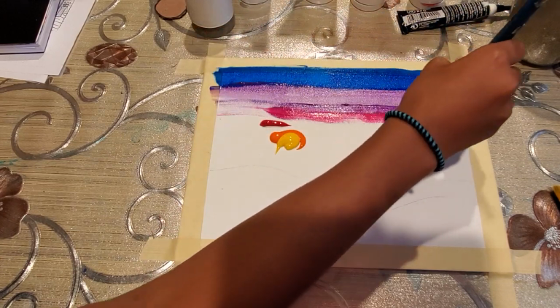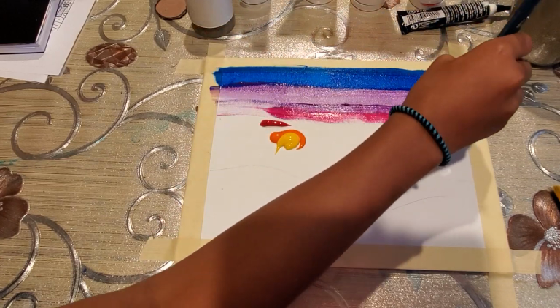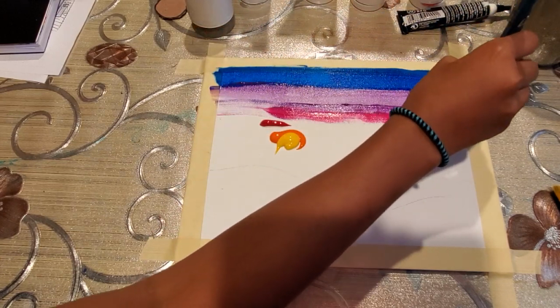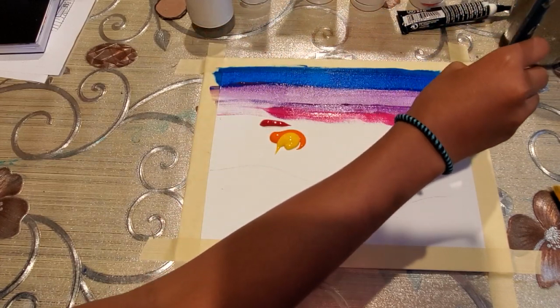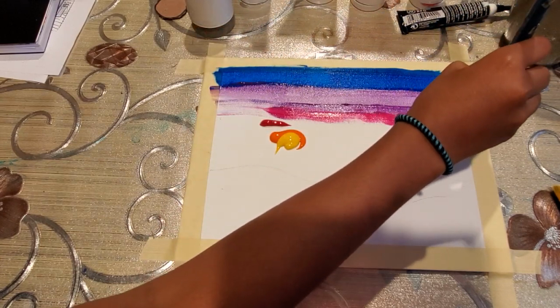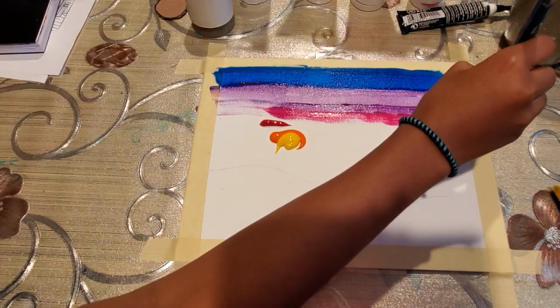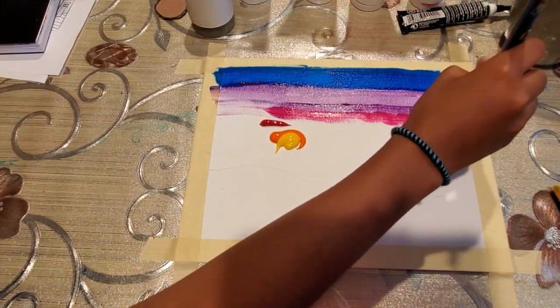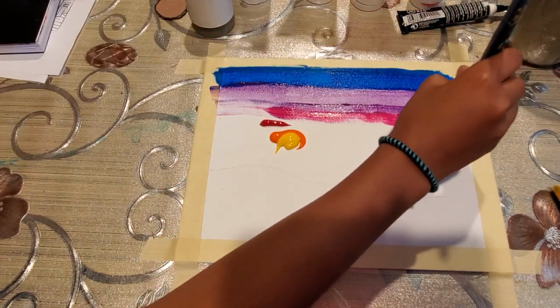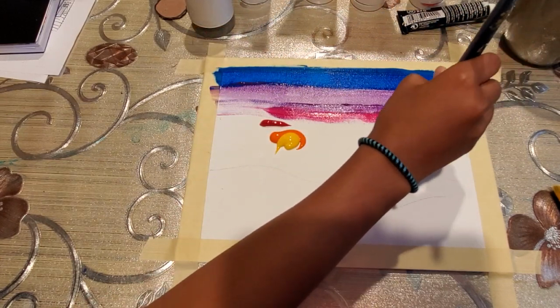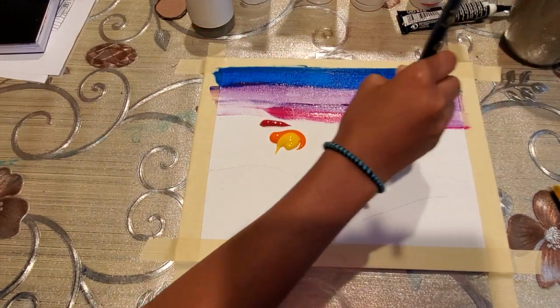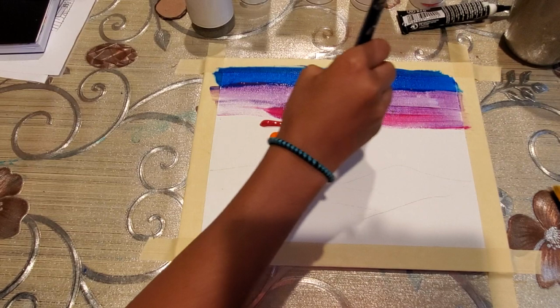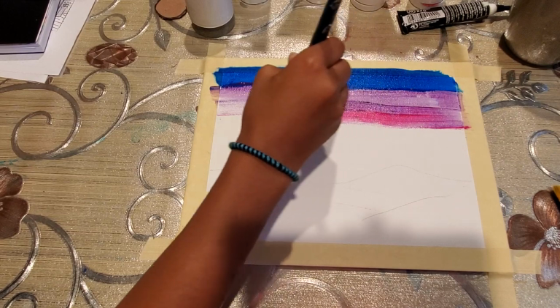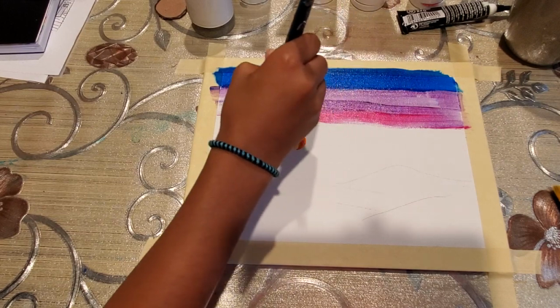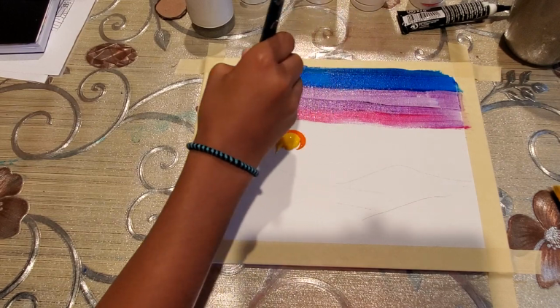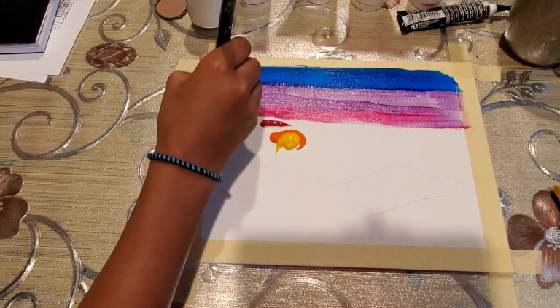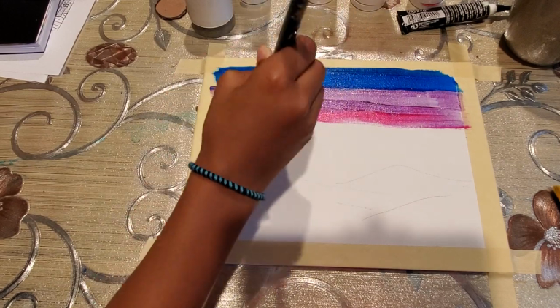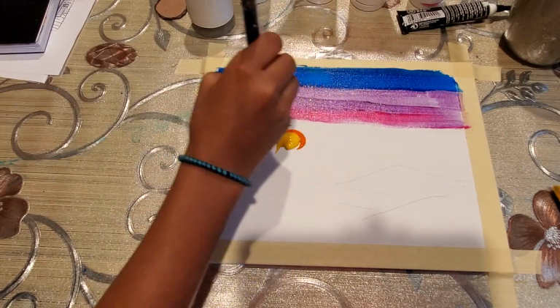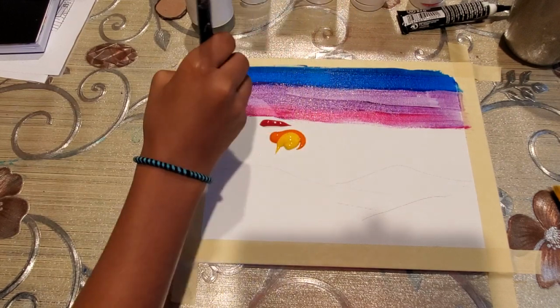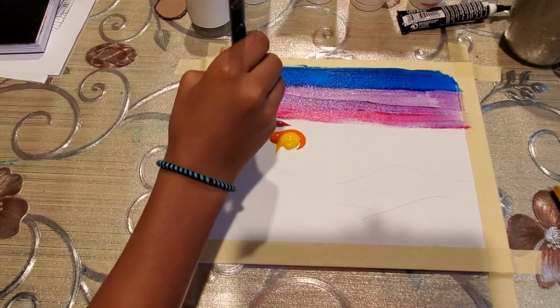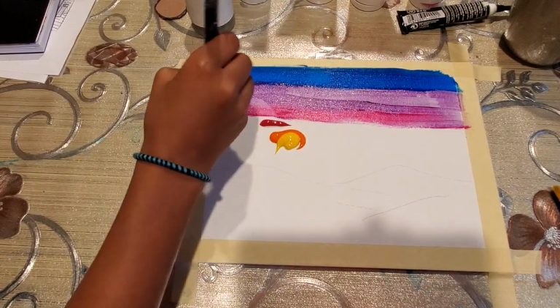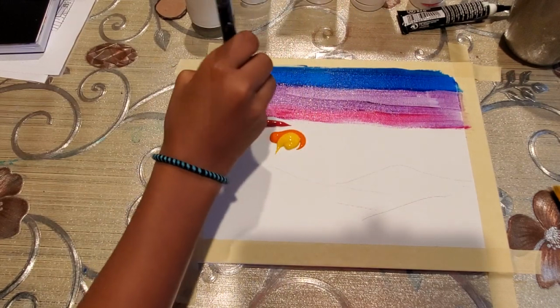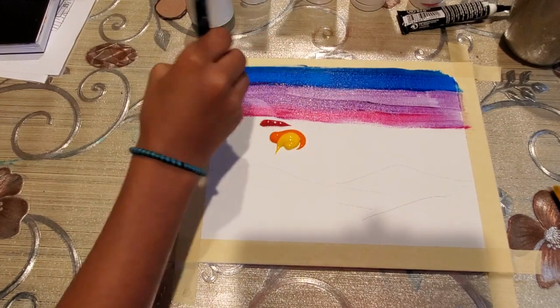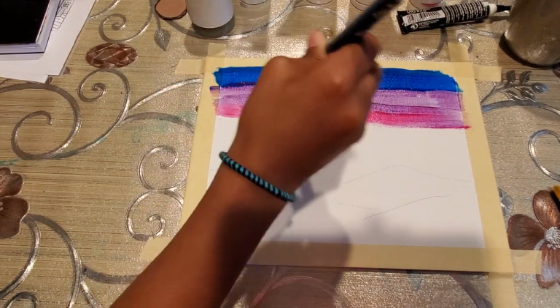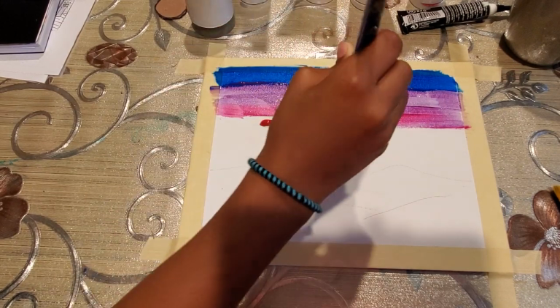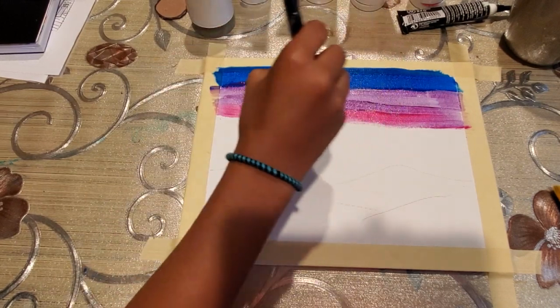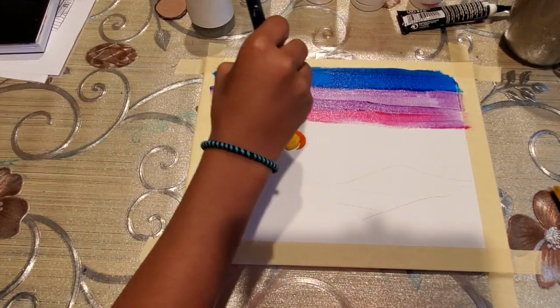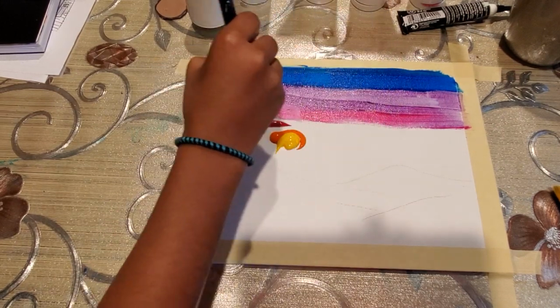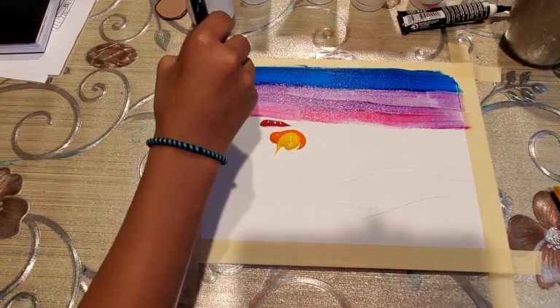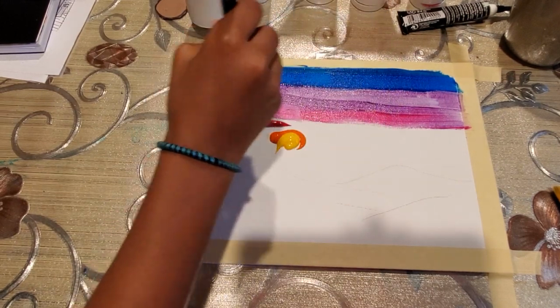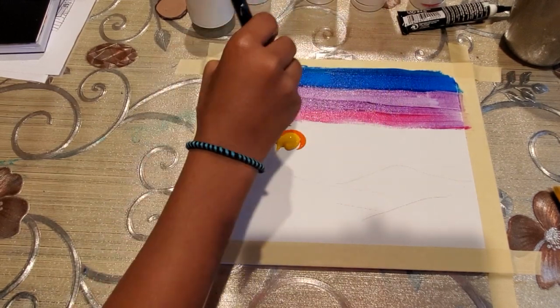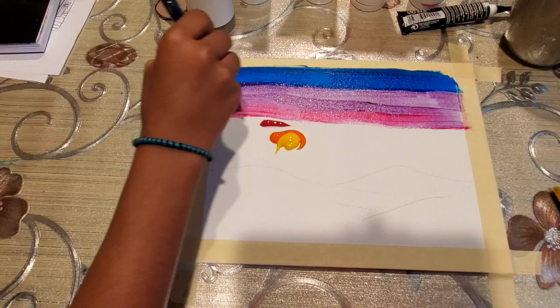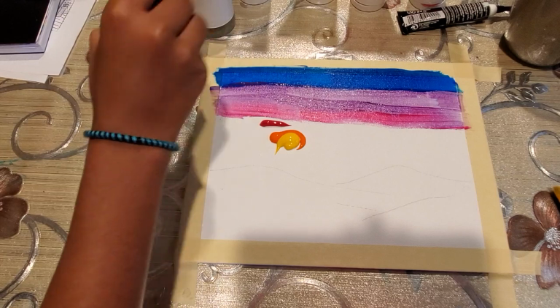For the purple and pink, we don't need to wash the brush every time because they are similar colors and it's okay if they blend in.